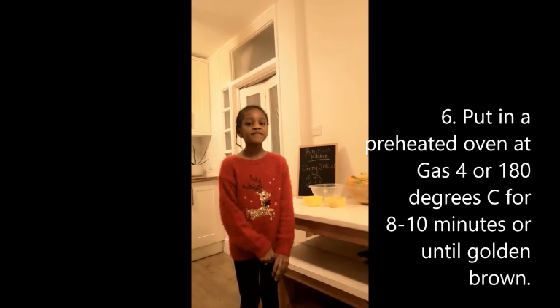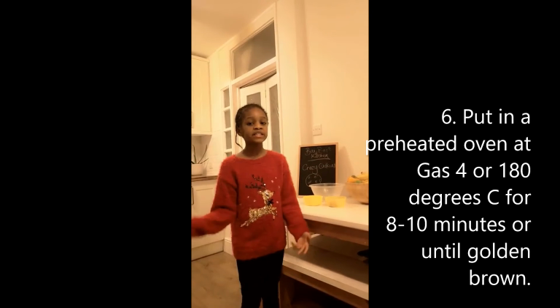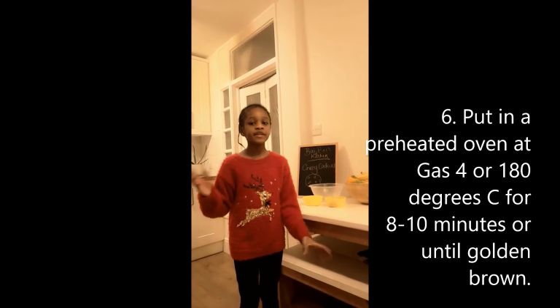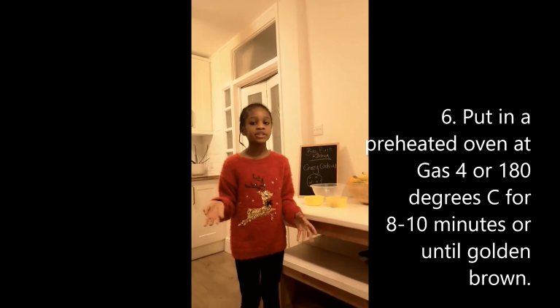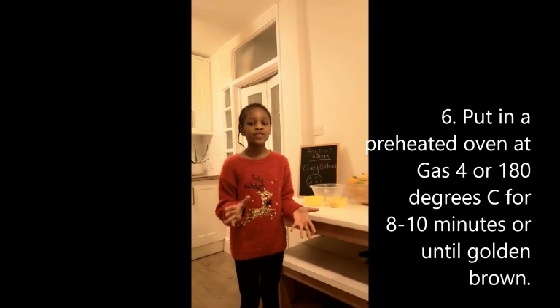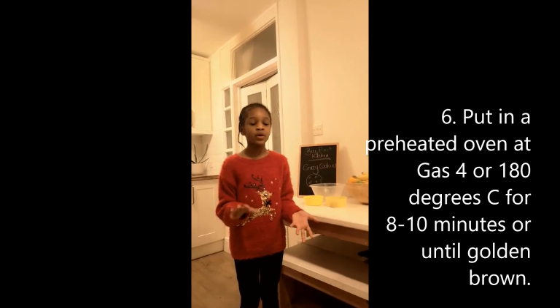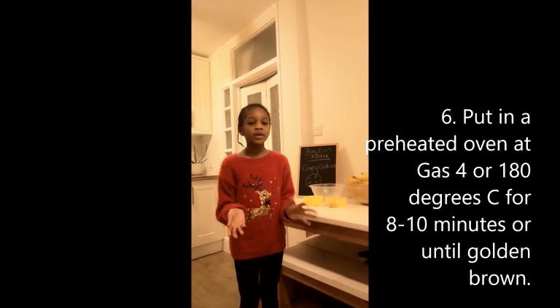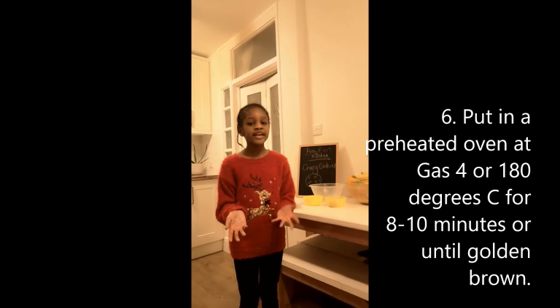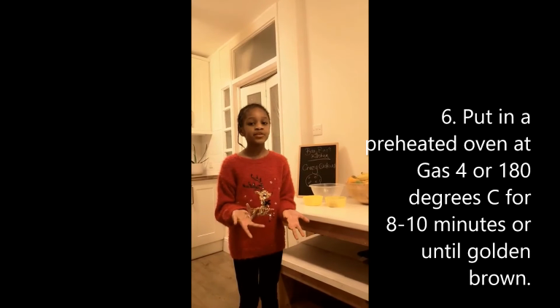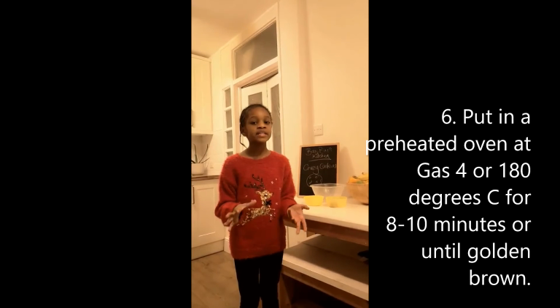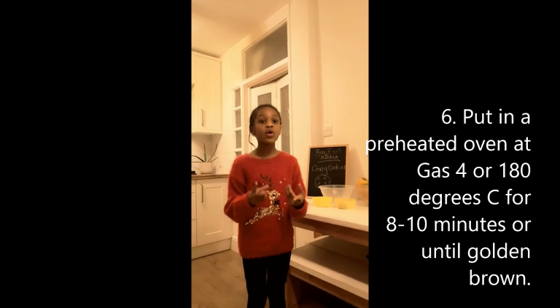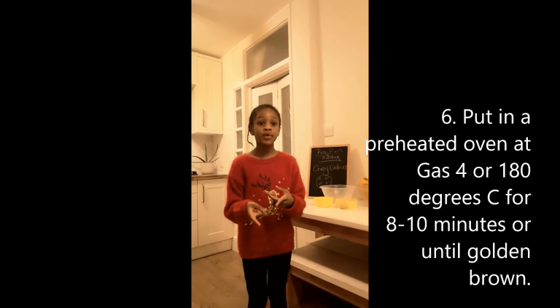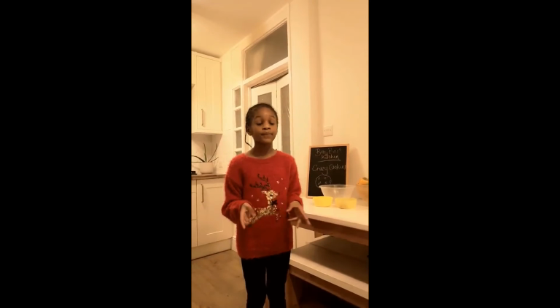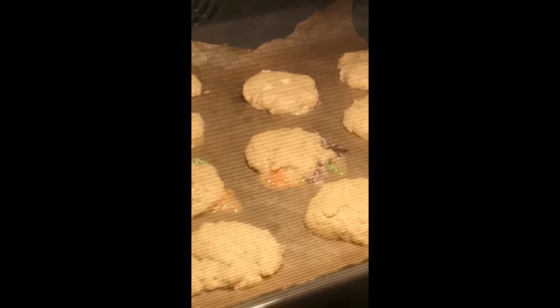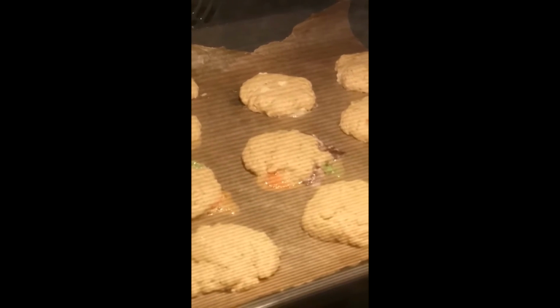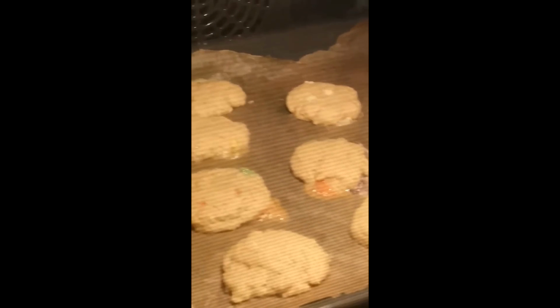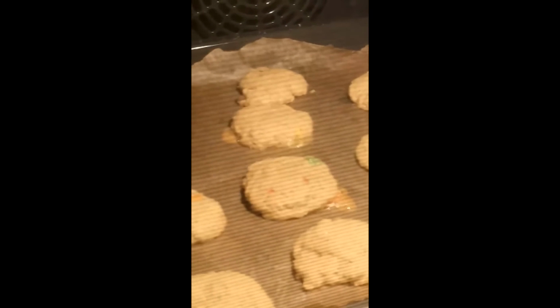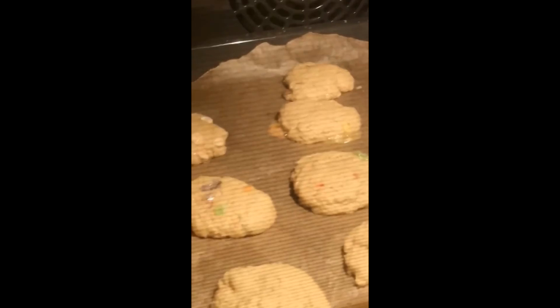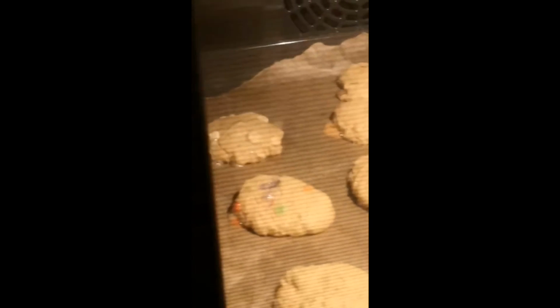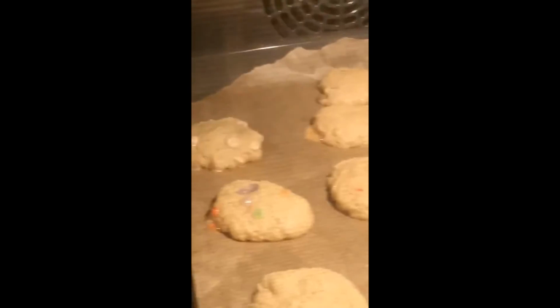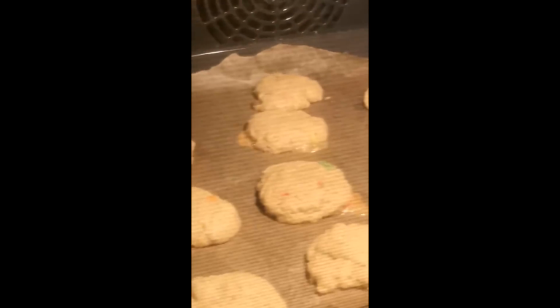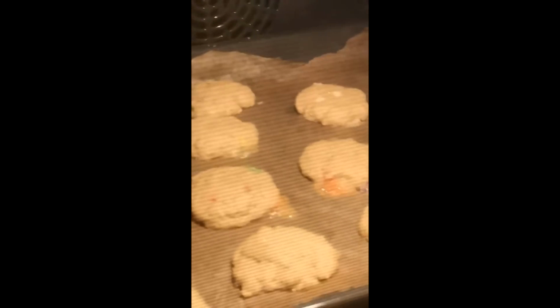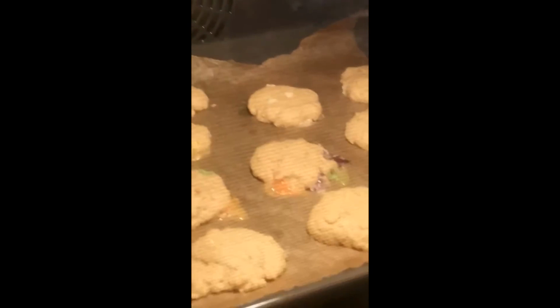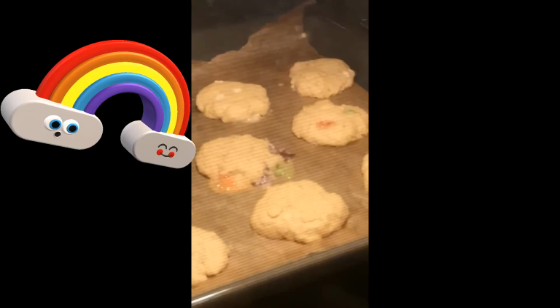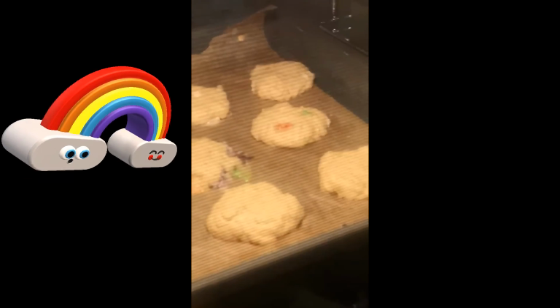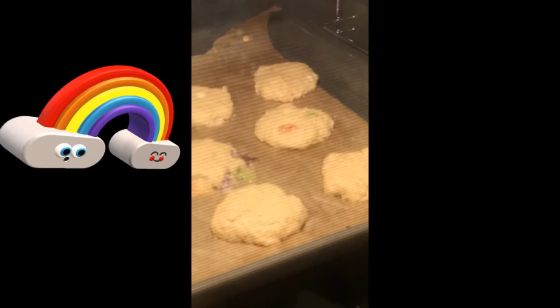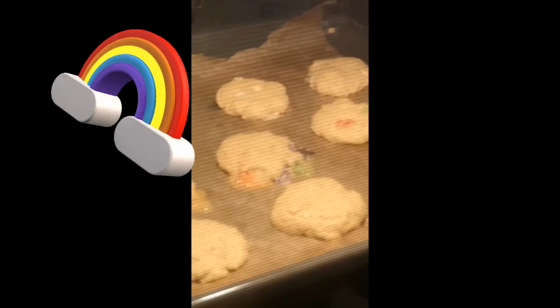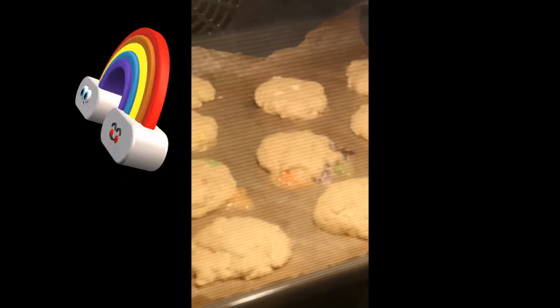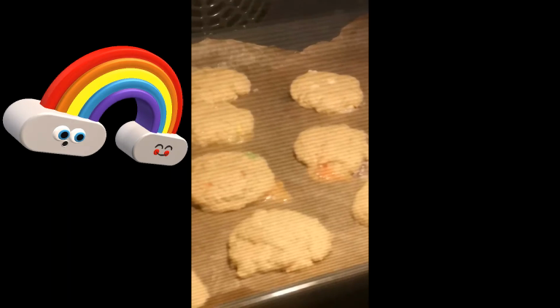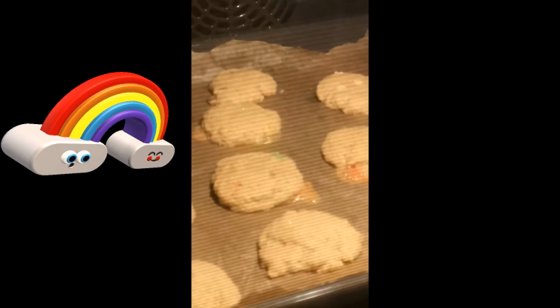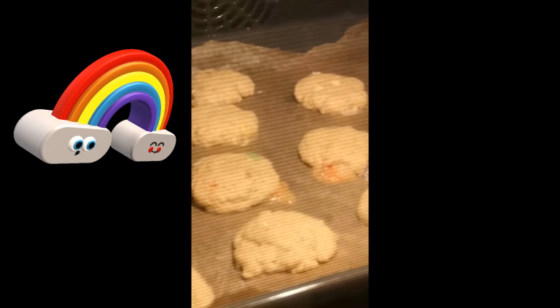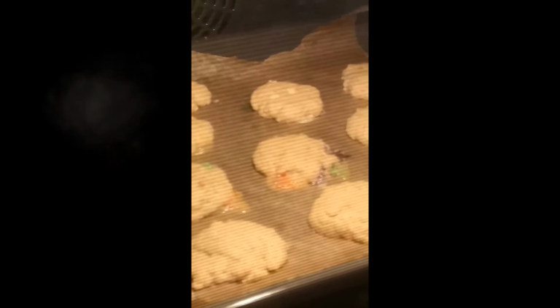Then you put them on a greased baking tray and bake for 10 to 15 minutes at 180 degrees until golden brown. The Skittles are just bursting out from the cookies — it looks like a rainbow volcano just exploding.